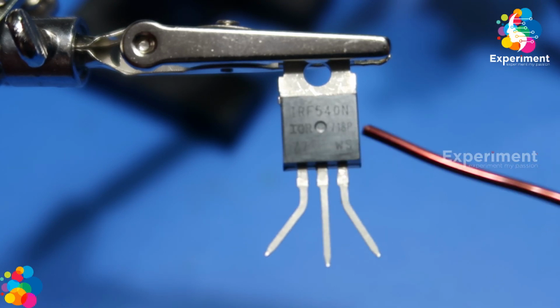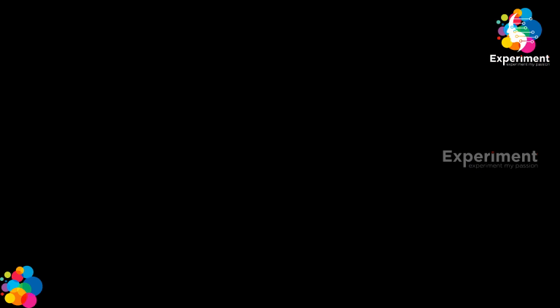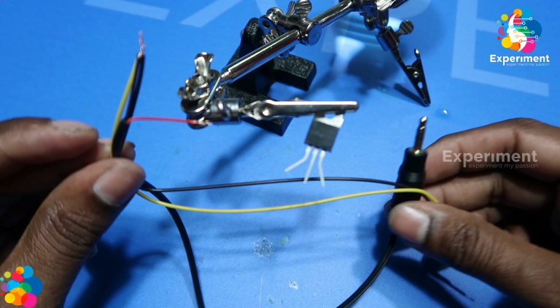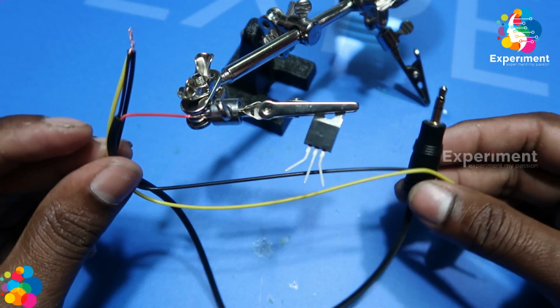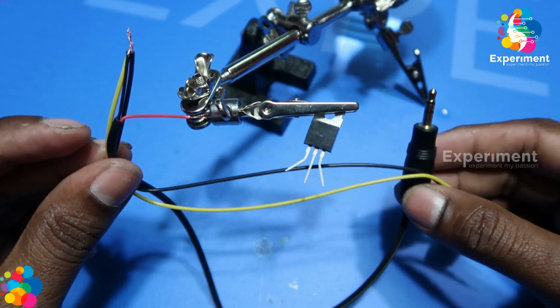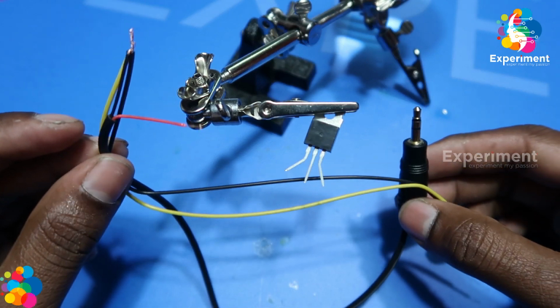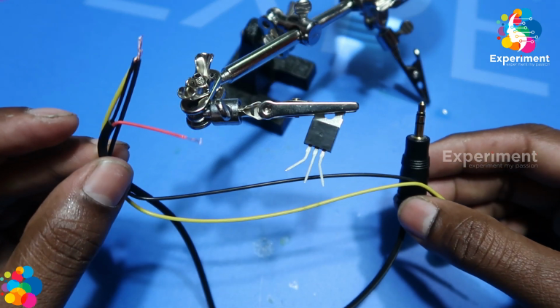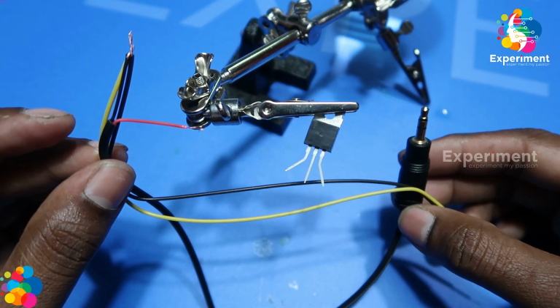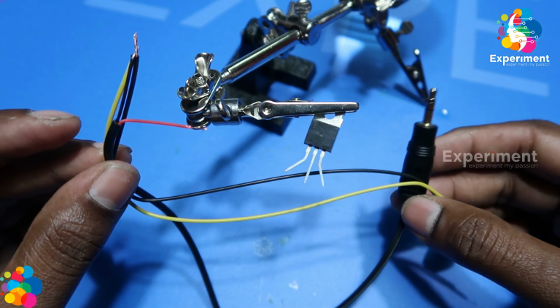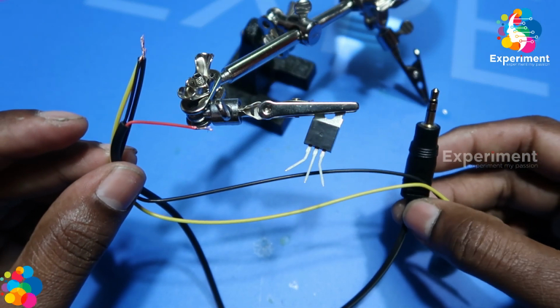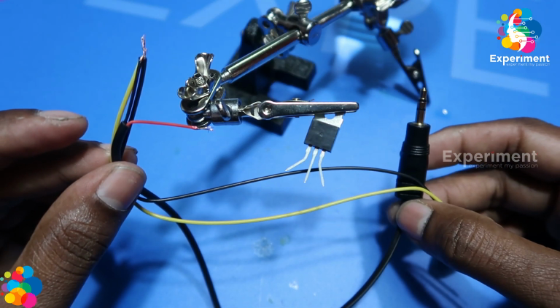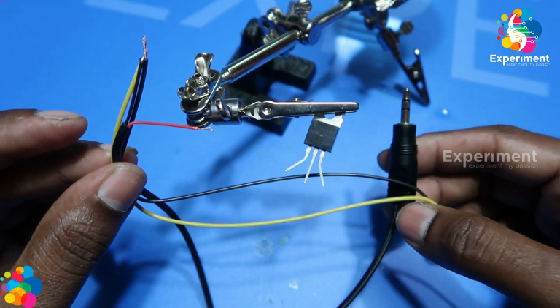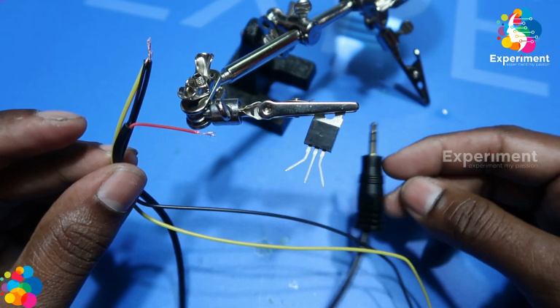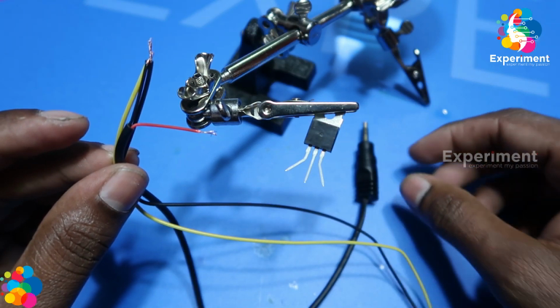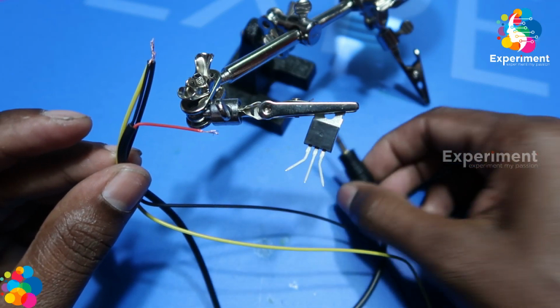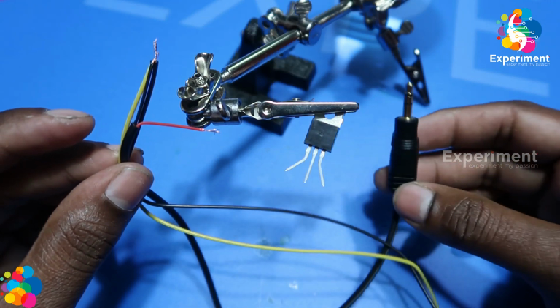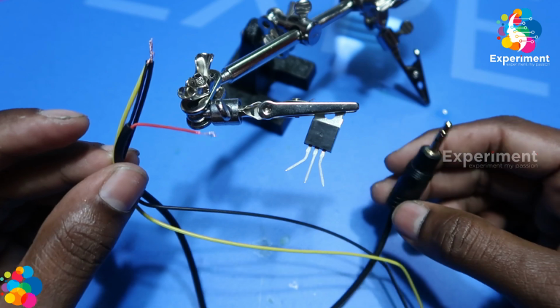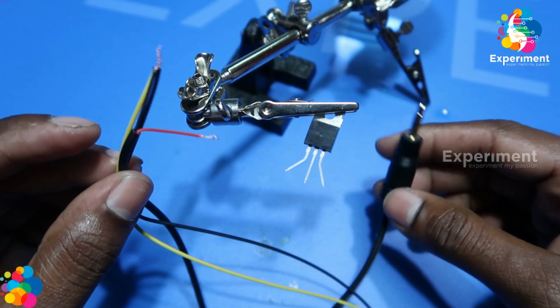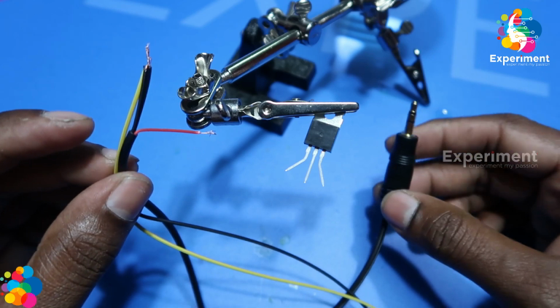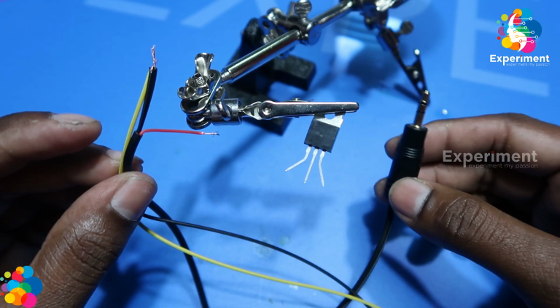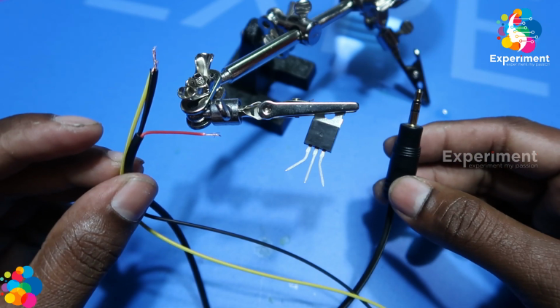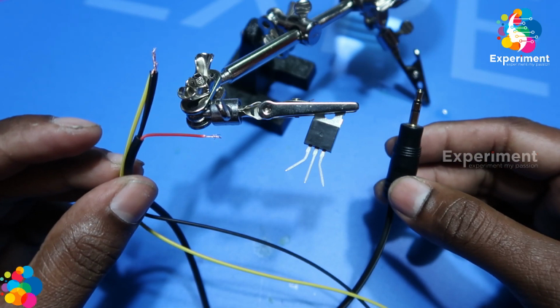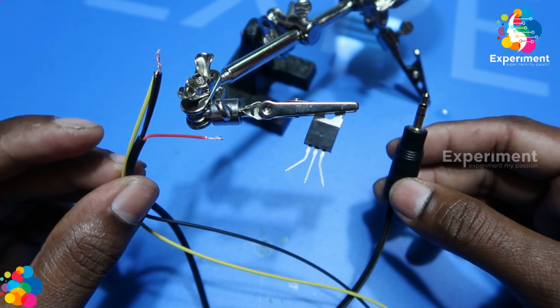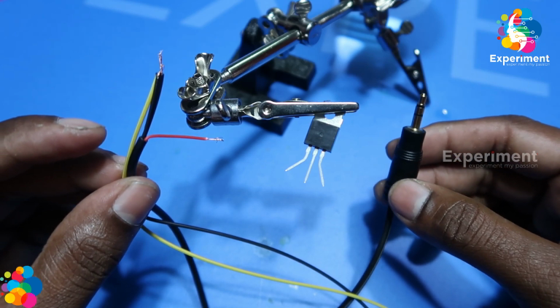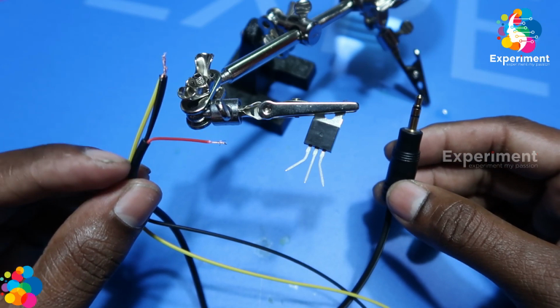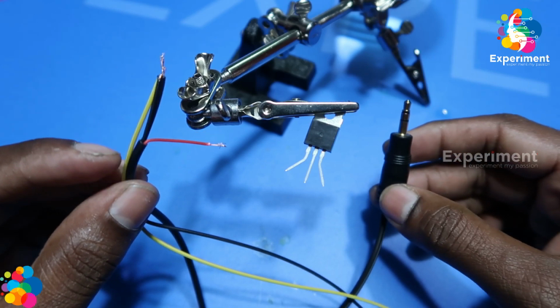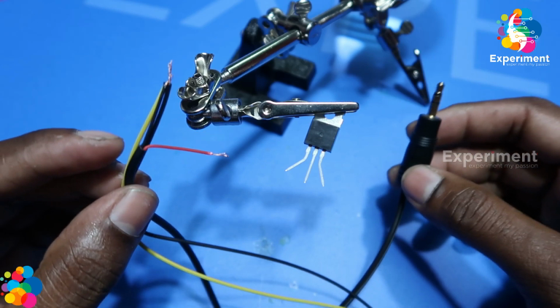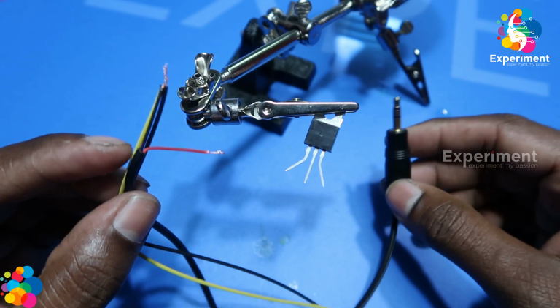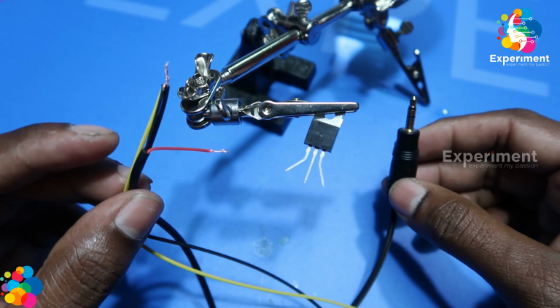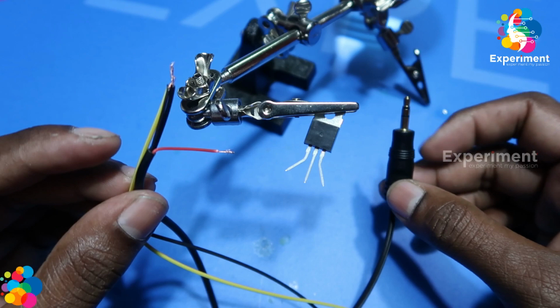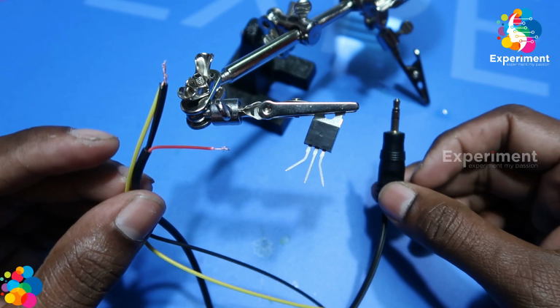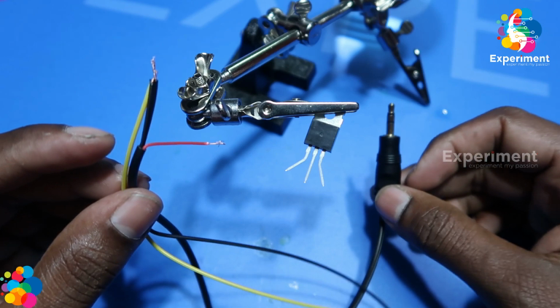This is the third one. Then we will take some audio jacks. Now we have to do the connection and we have to do the thing.